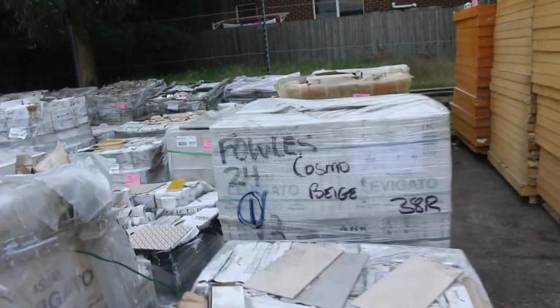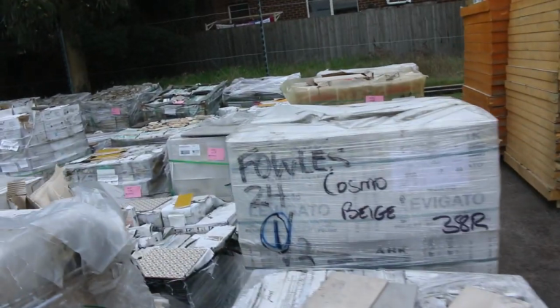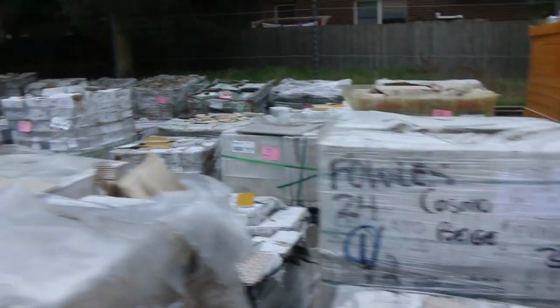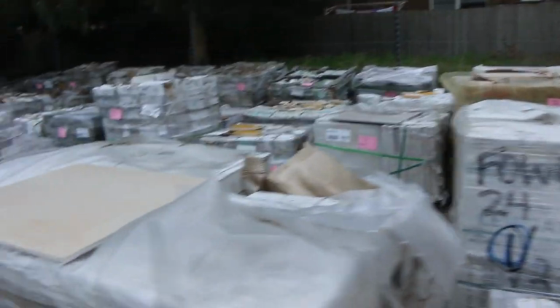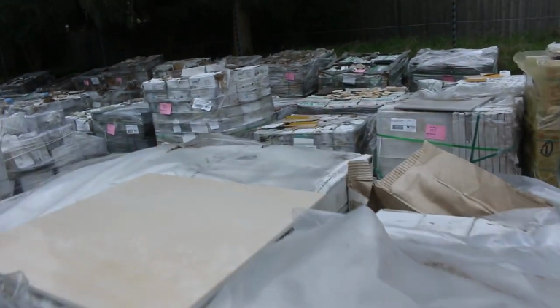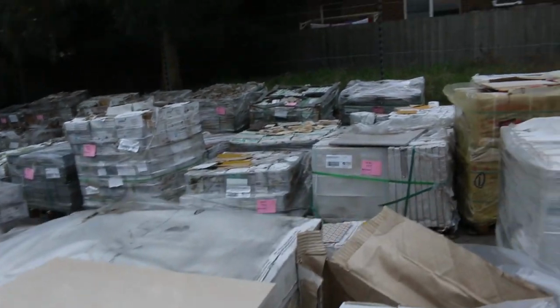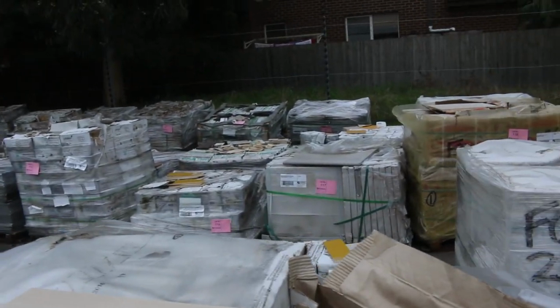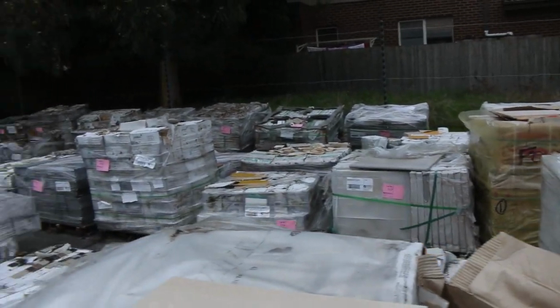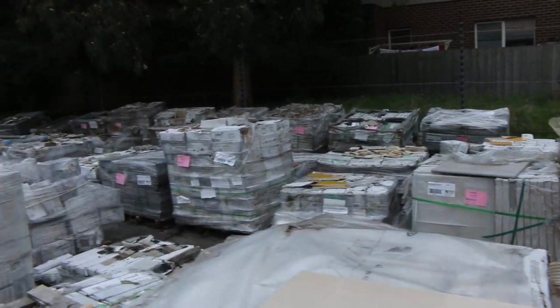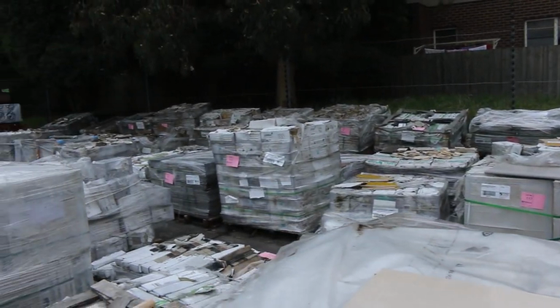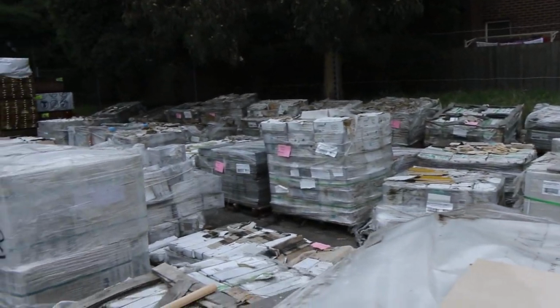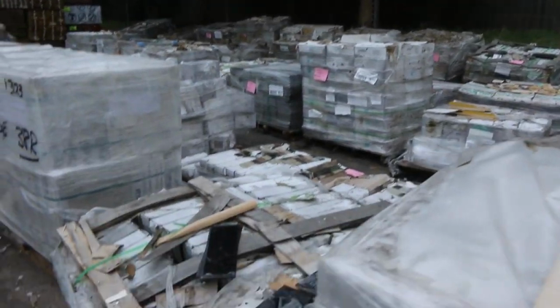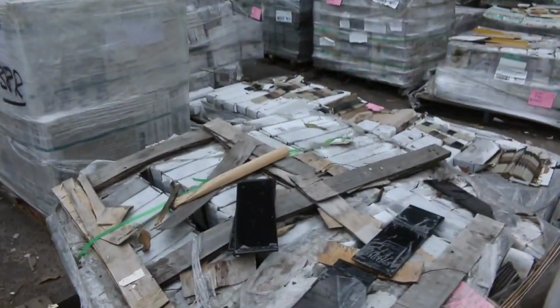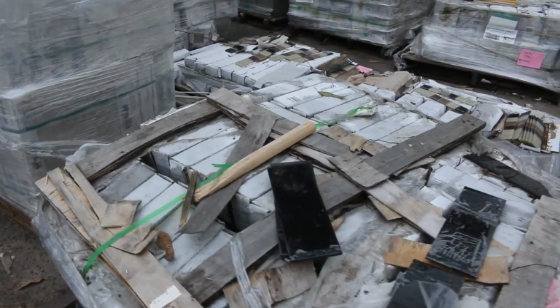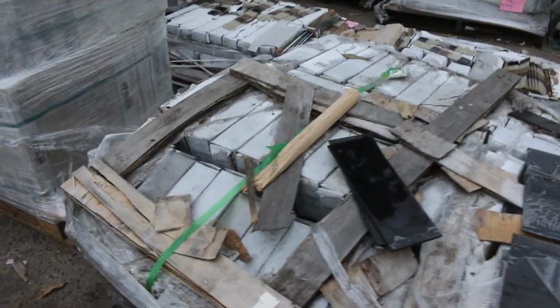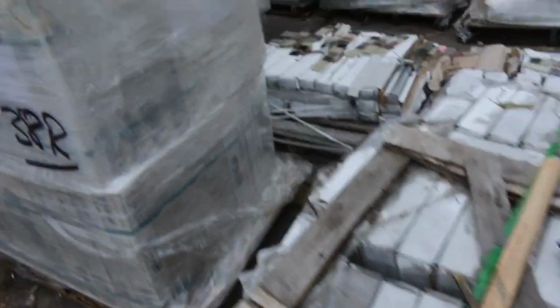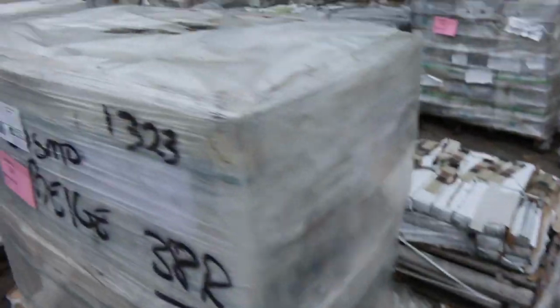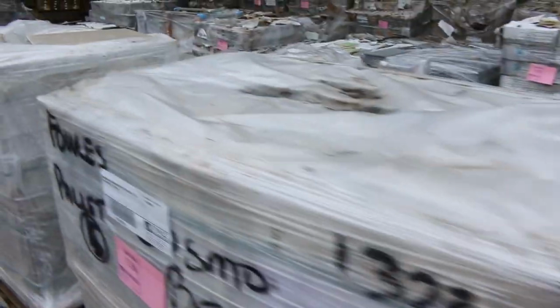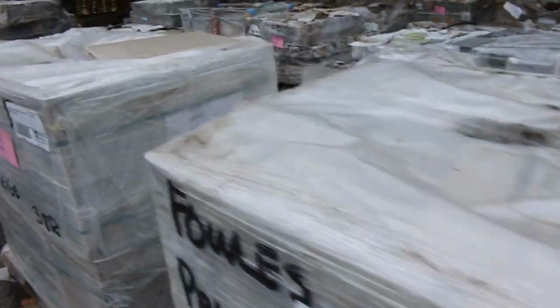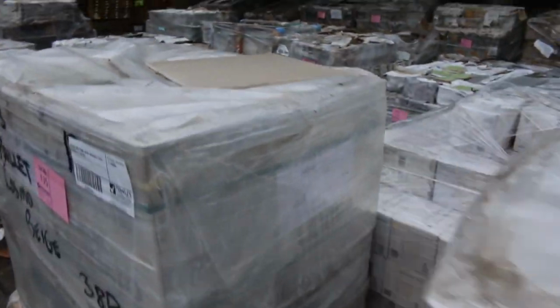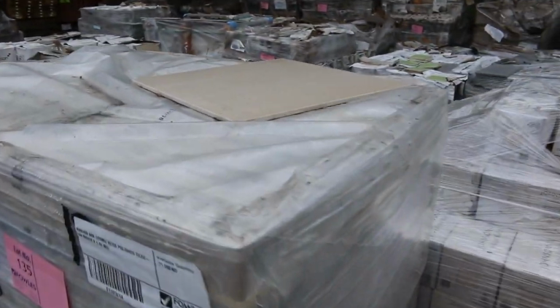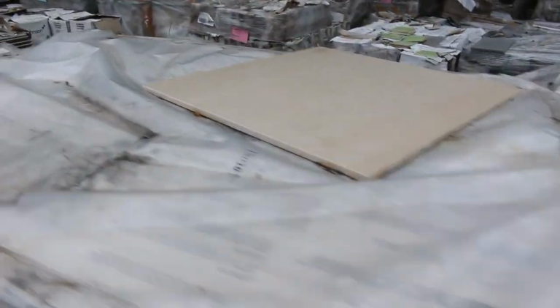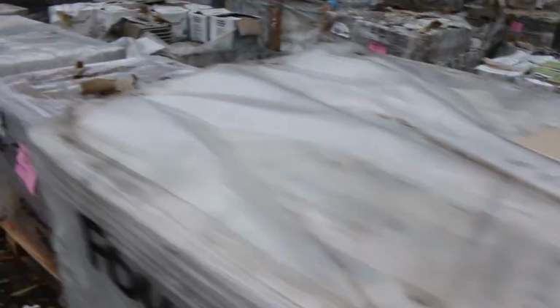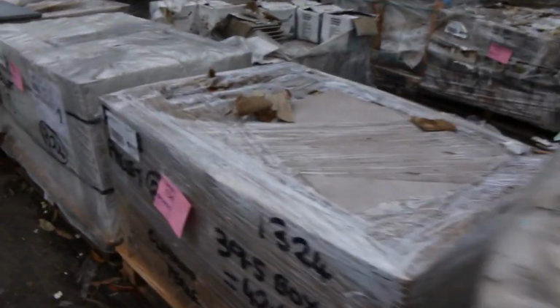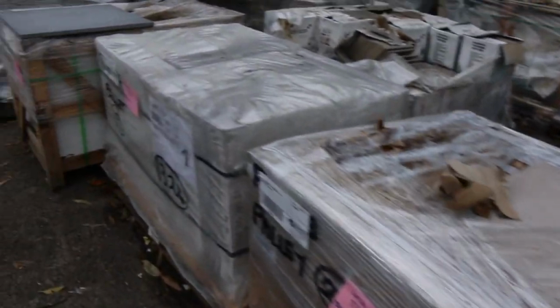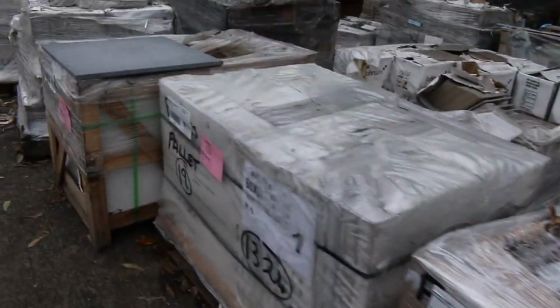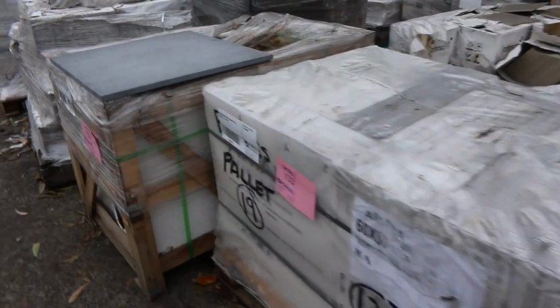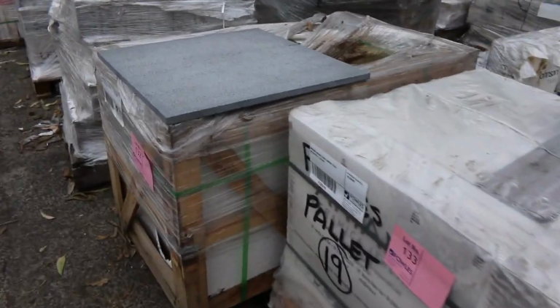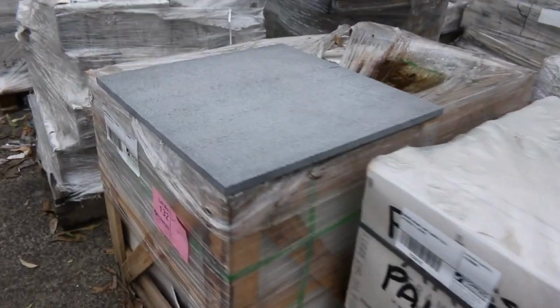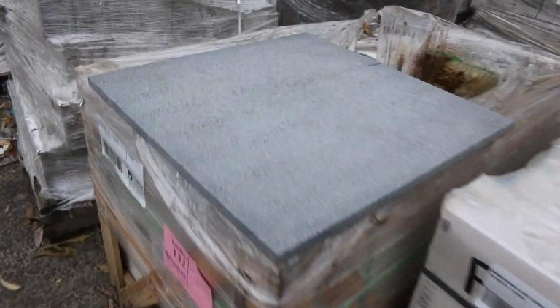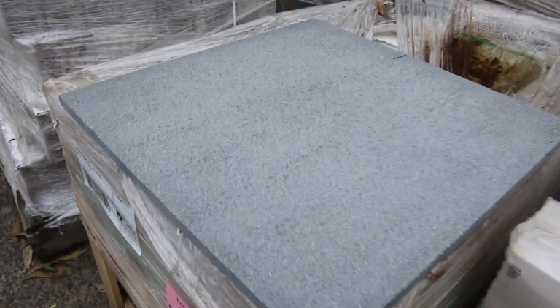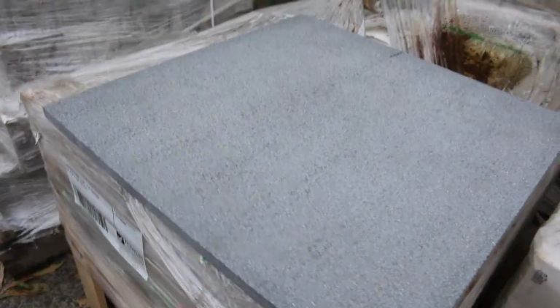As you can see, lots of tiles. We've had quite a few new pallets come in this week - a sort of tiles and a few pallets of pavers in the mix there as well. There's some nice pavers there.